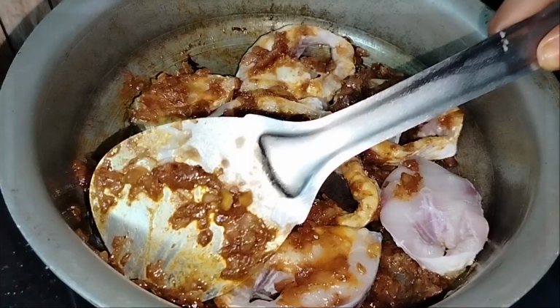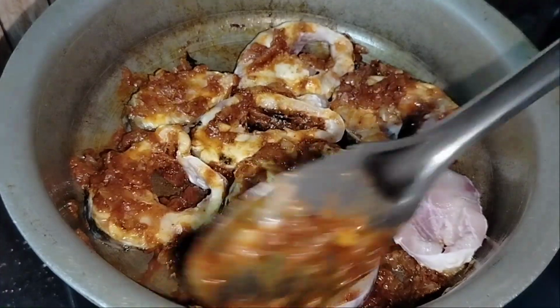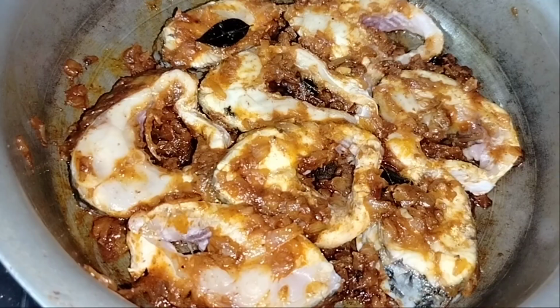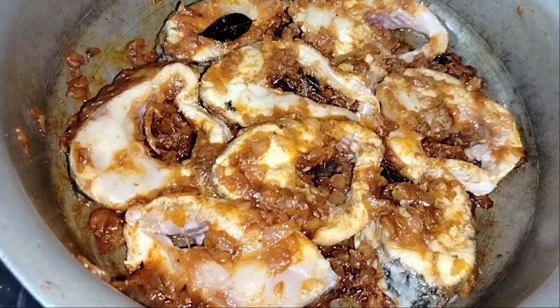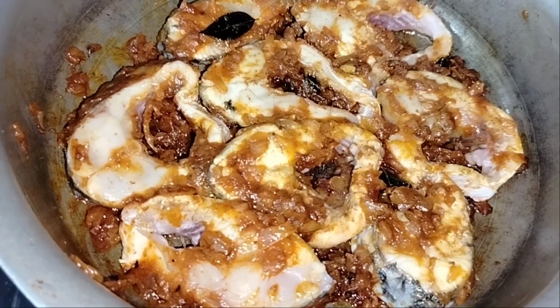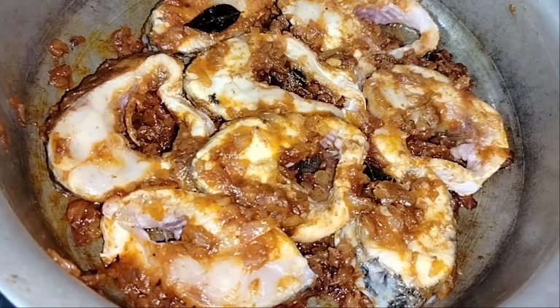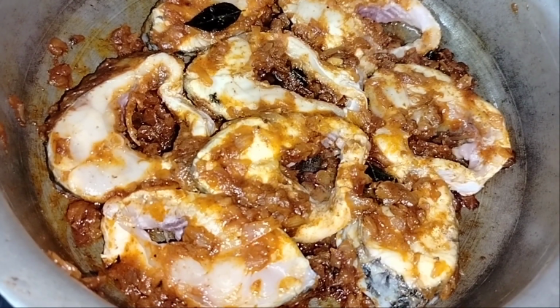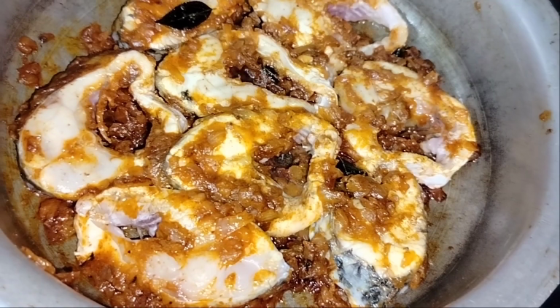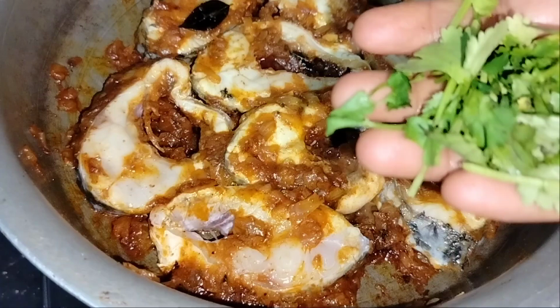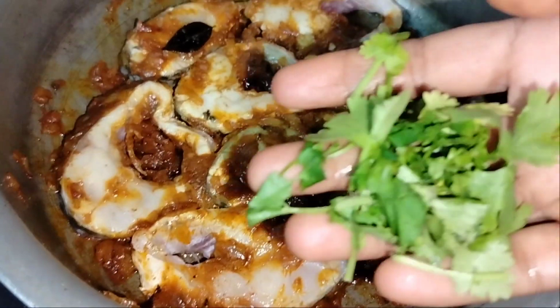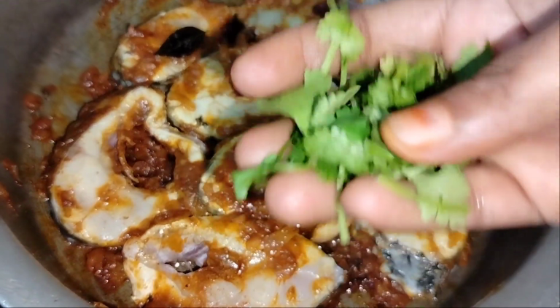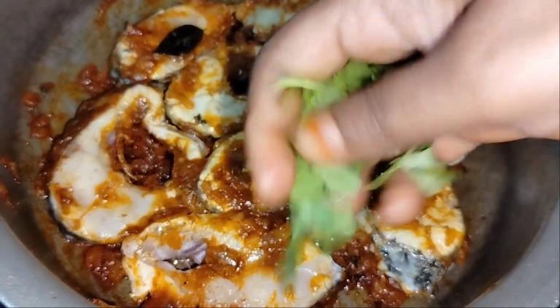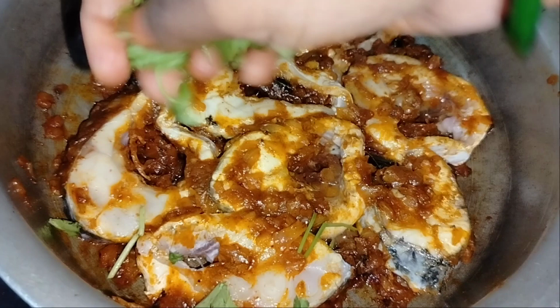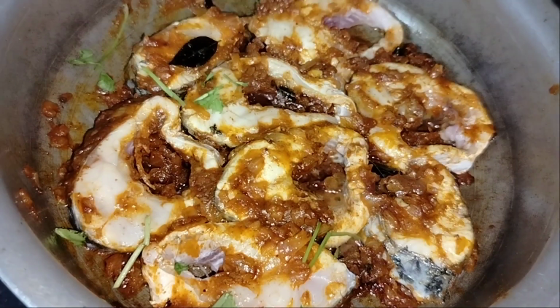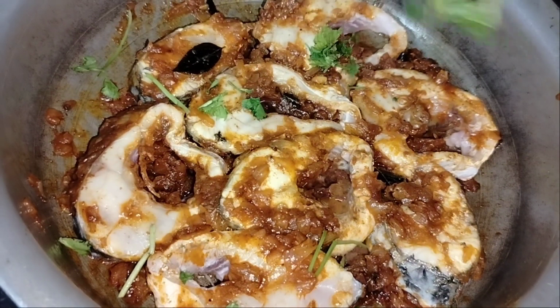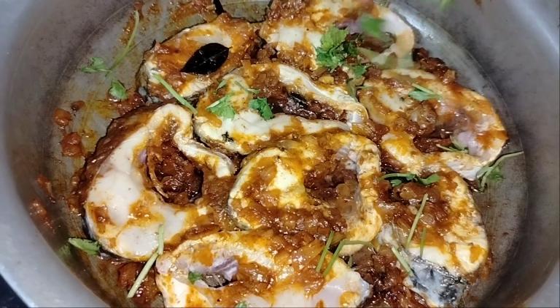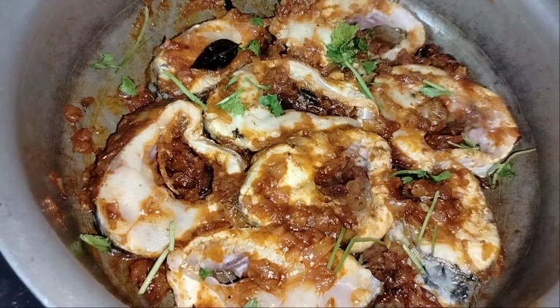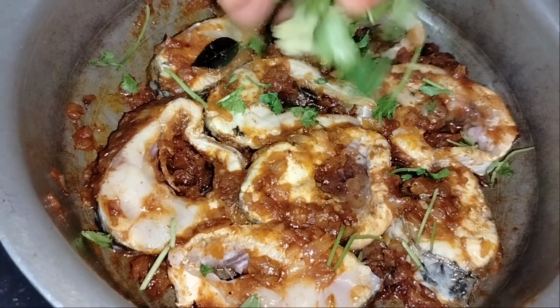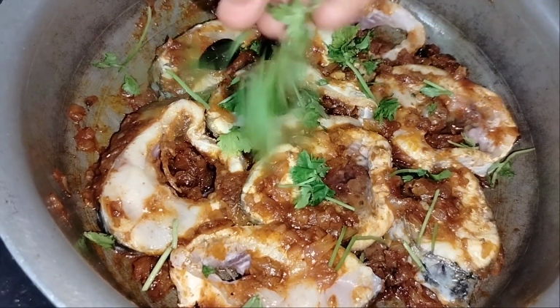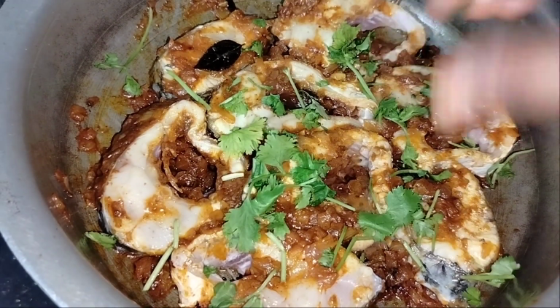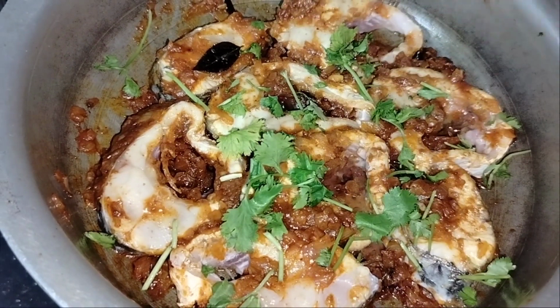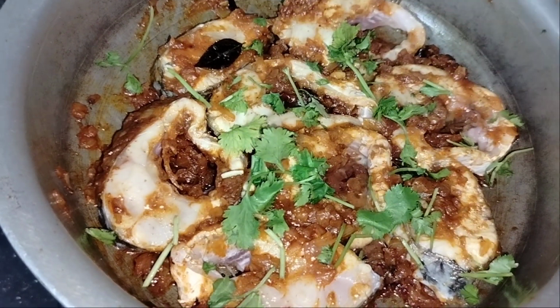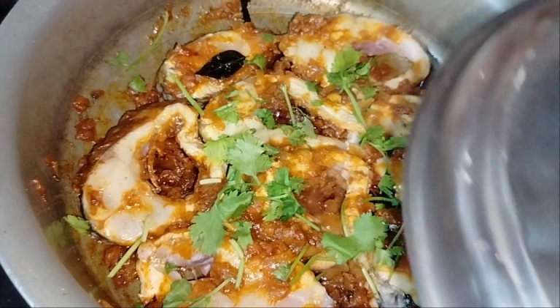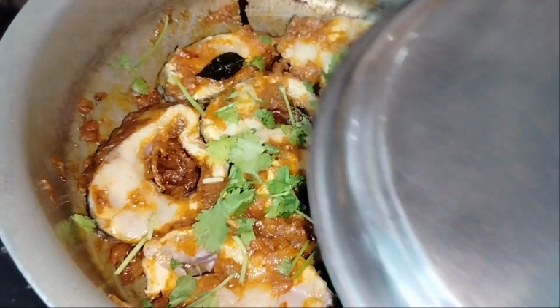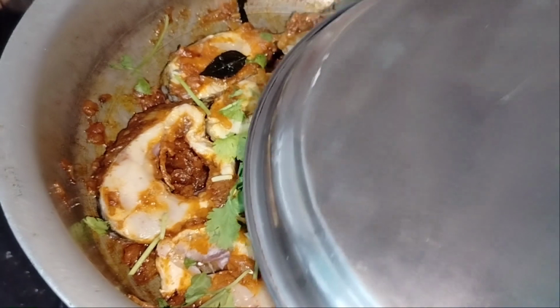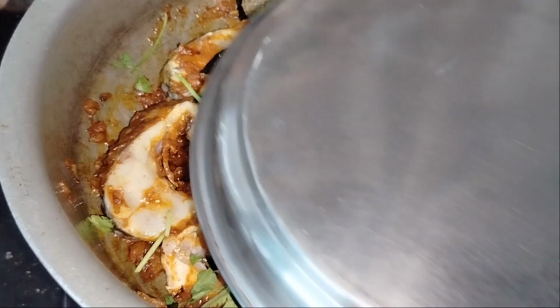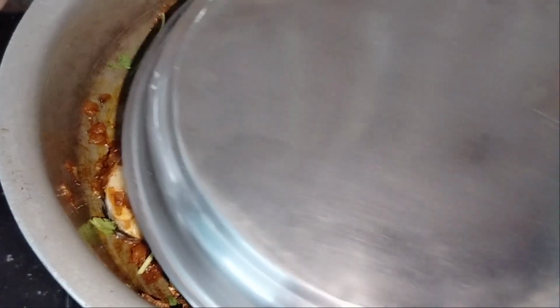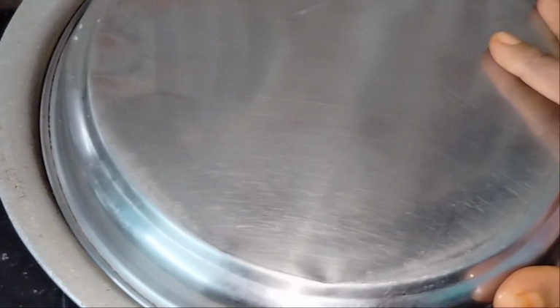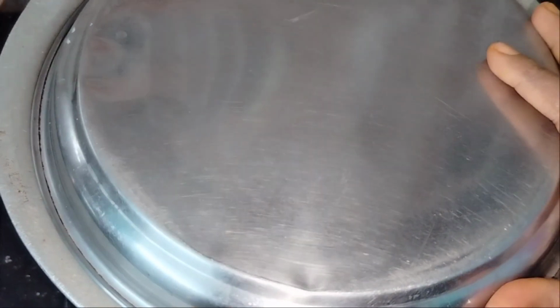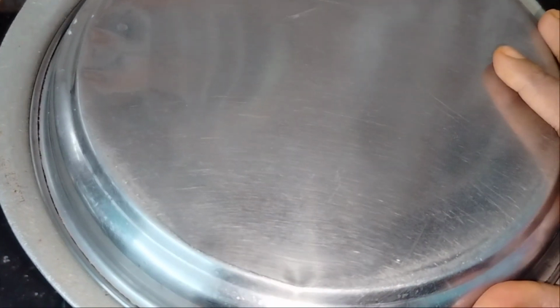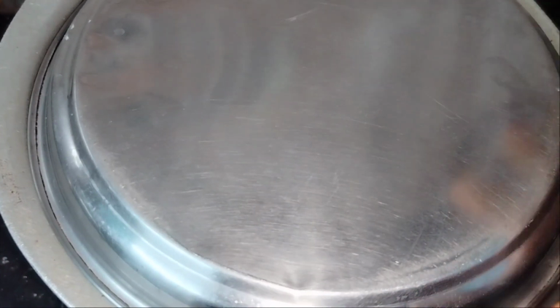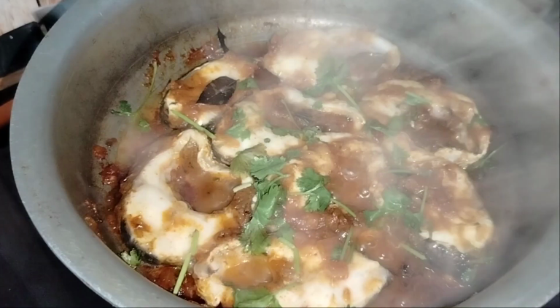Take the fish carefully. Then raise the heat slightly. After 5 minutes, we have the fish nicely fried and ready.